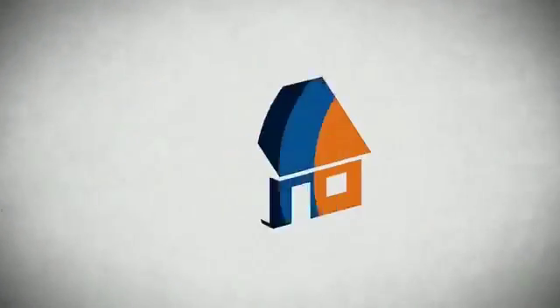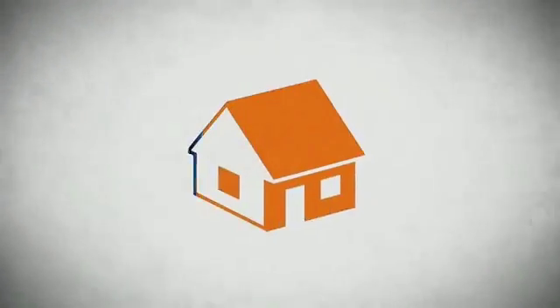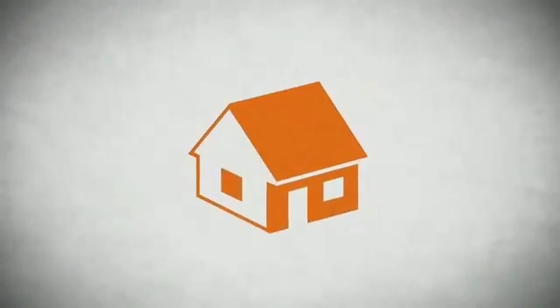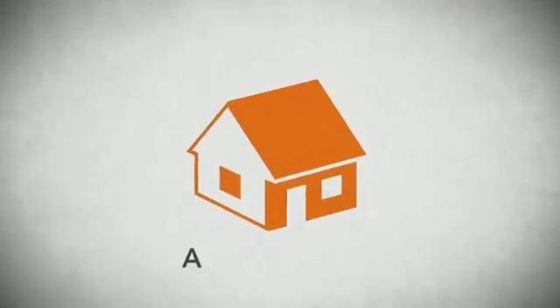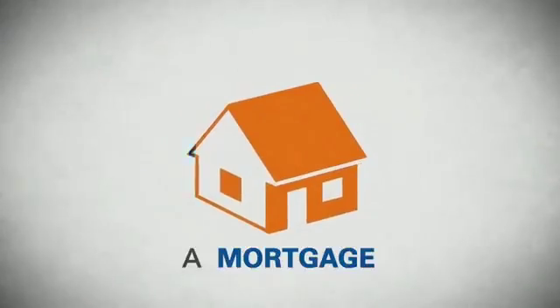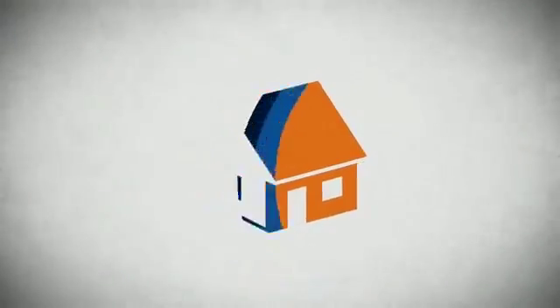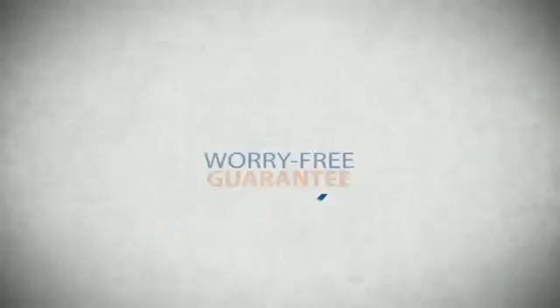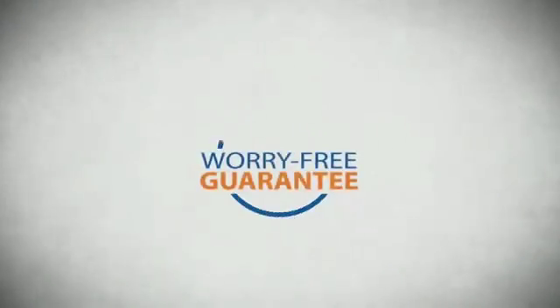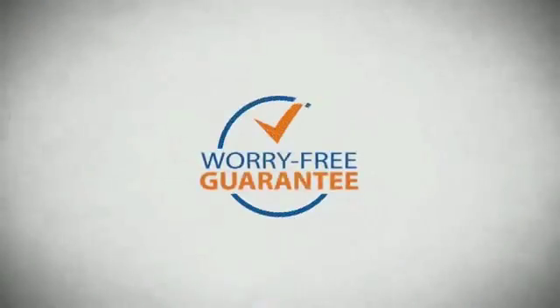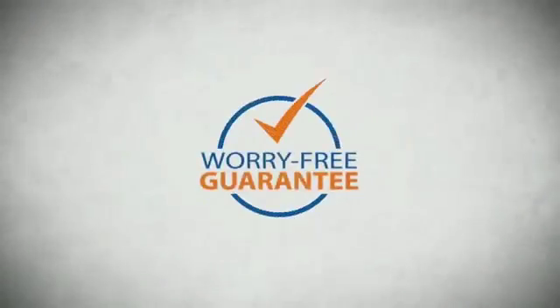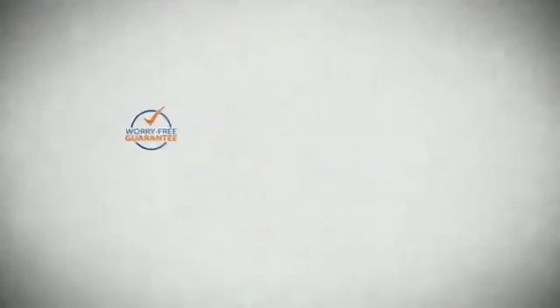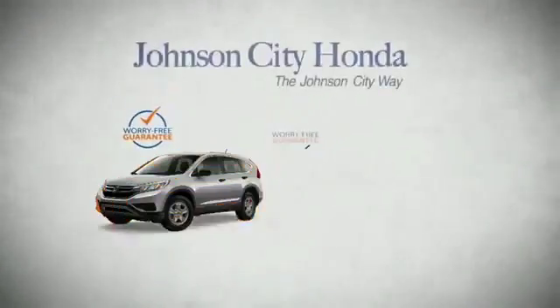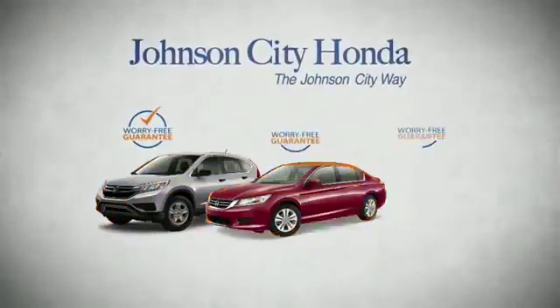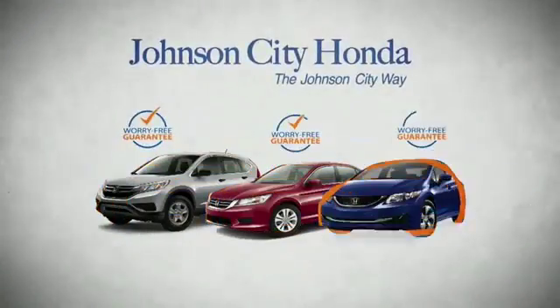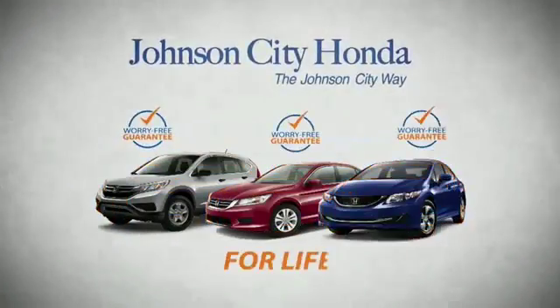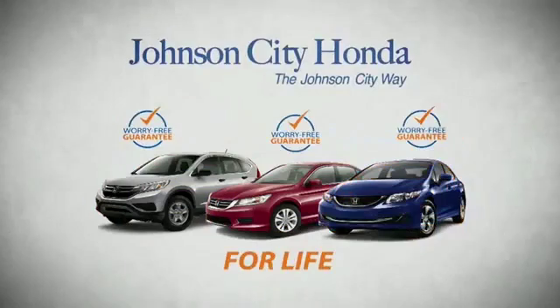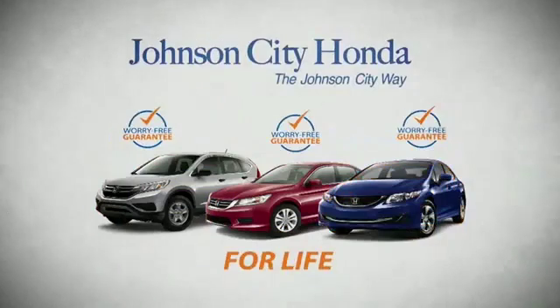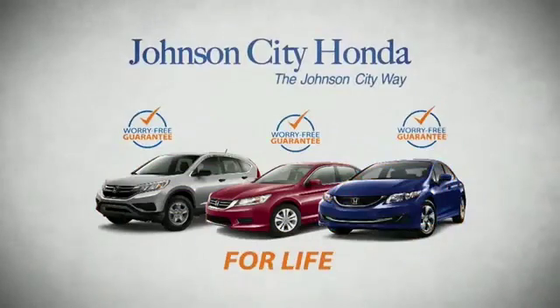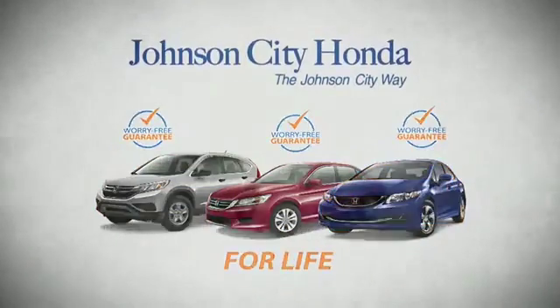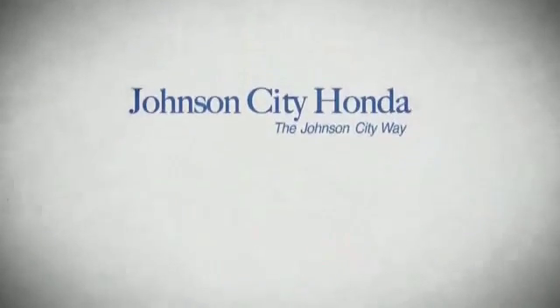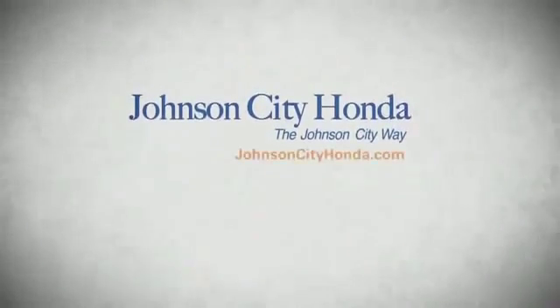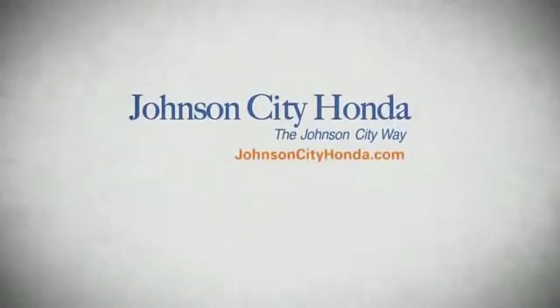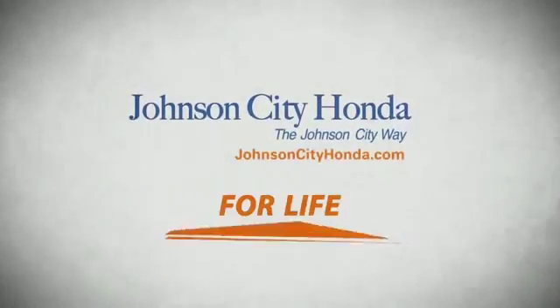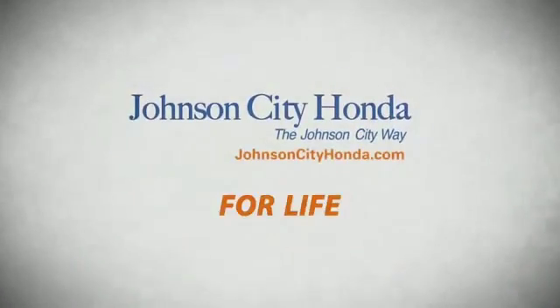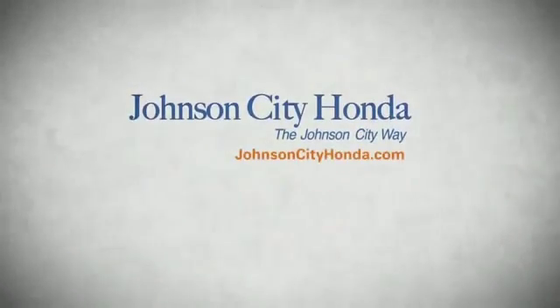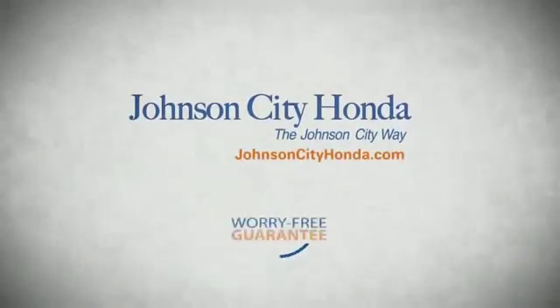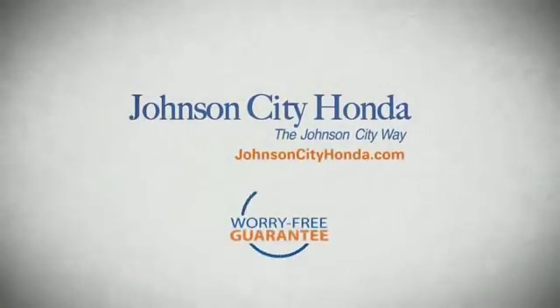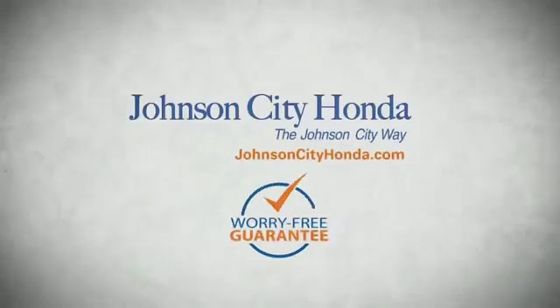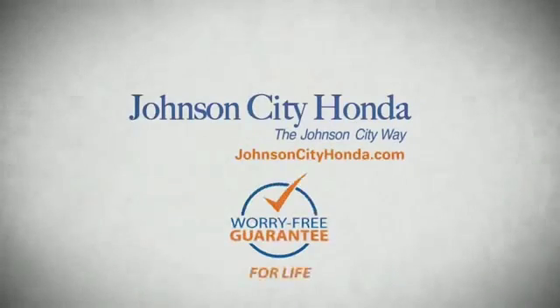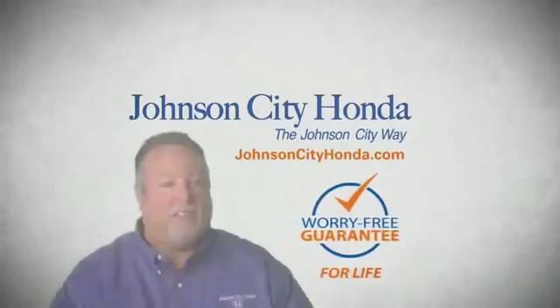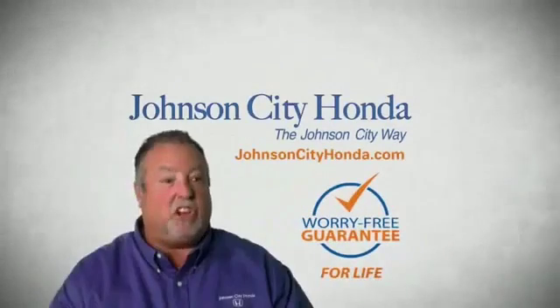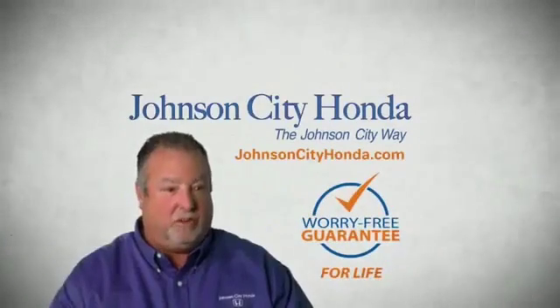It's longer than it takes to pay off a mortgage. And yet life is how long Johnson City Honda stands behind your new or quality pre-owned vehicle, because we want you to be our customer for life. A lifetime warranty at no extra cost. That's the Johnson City way.